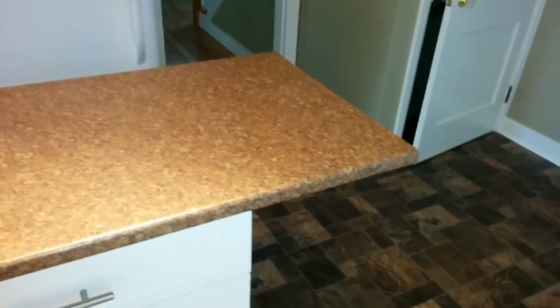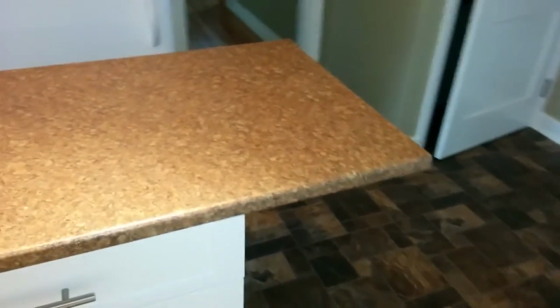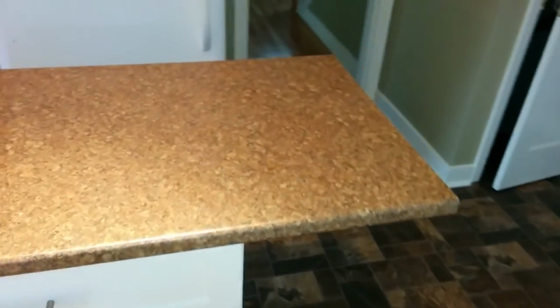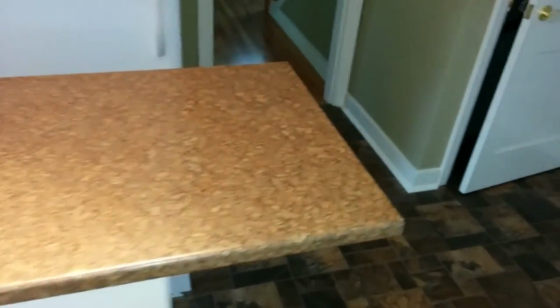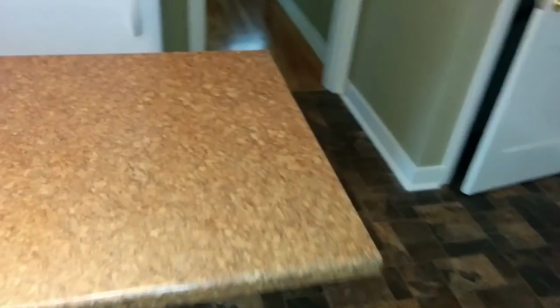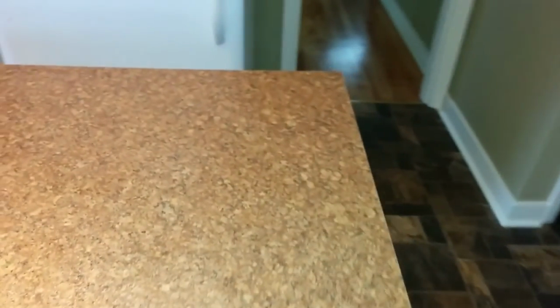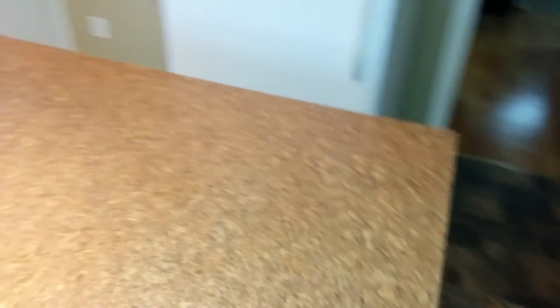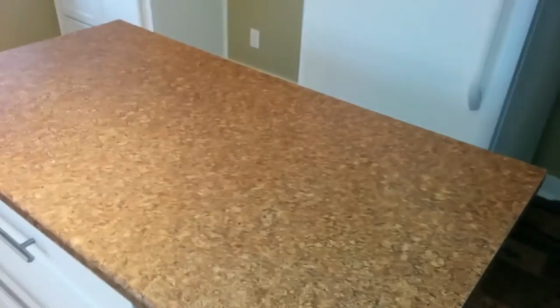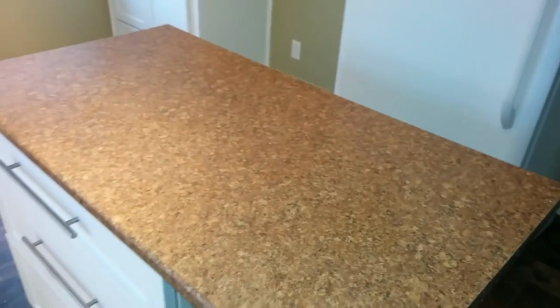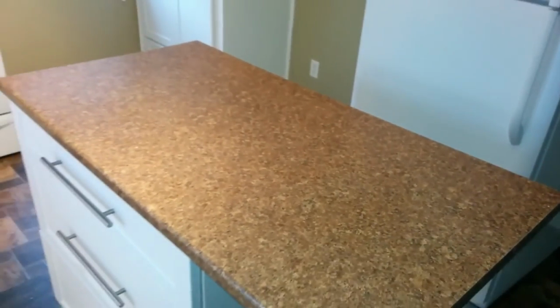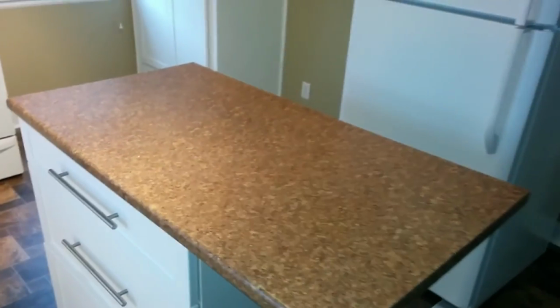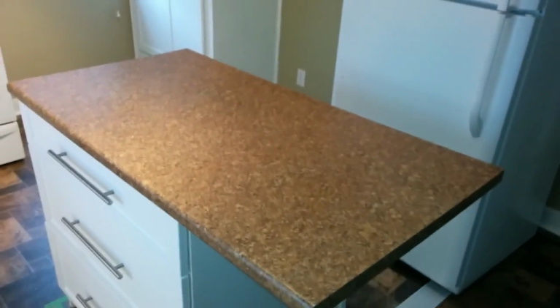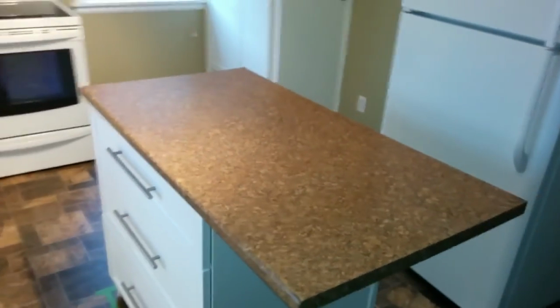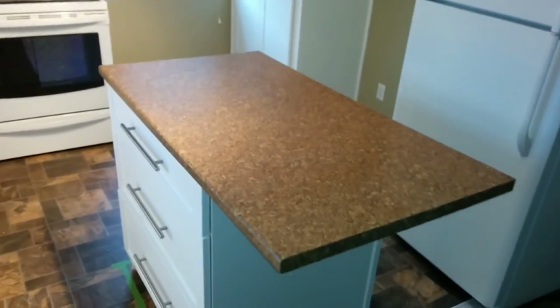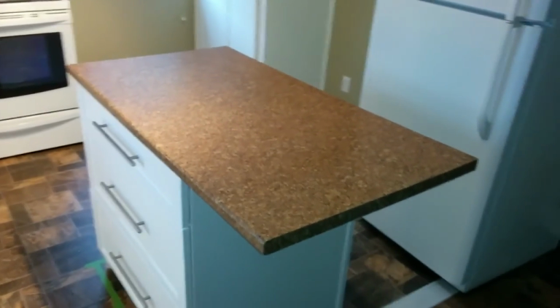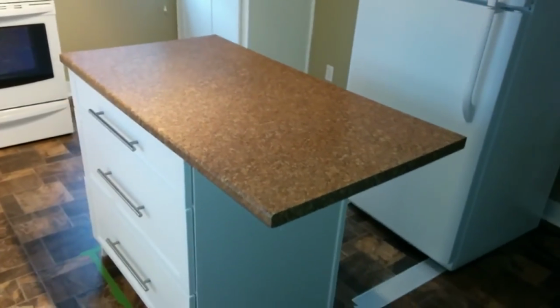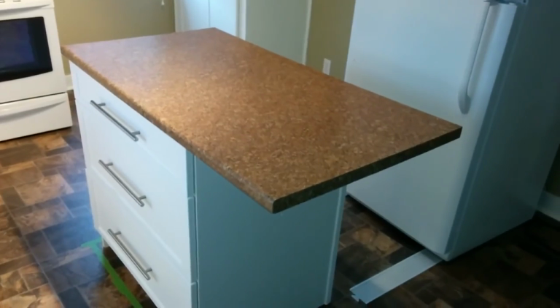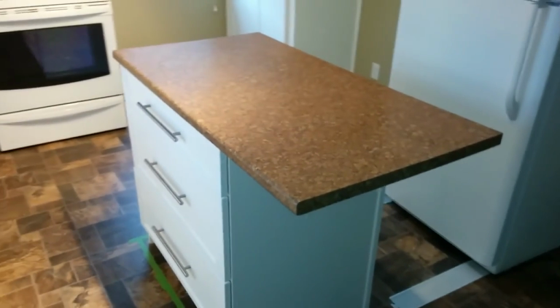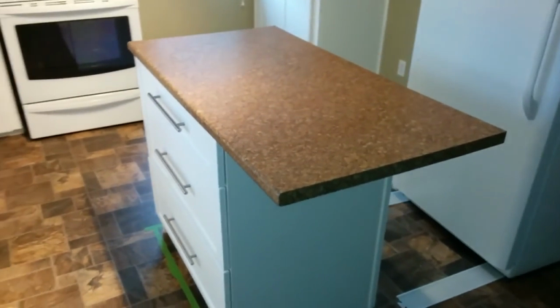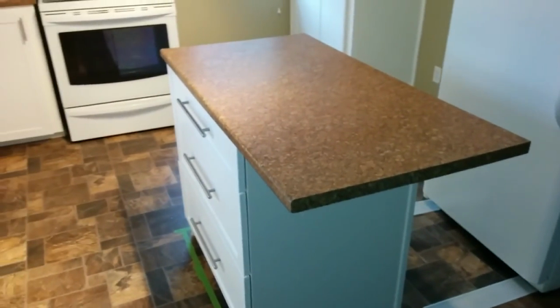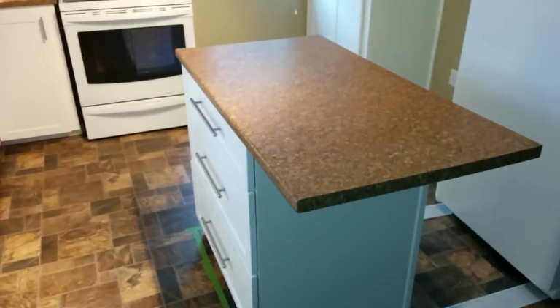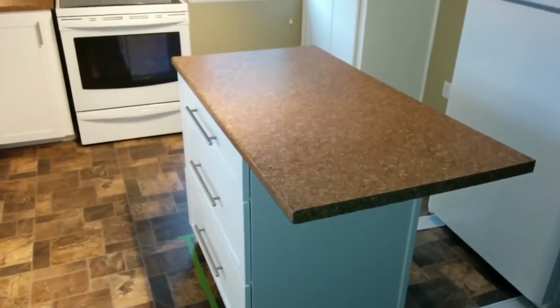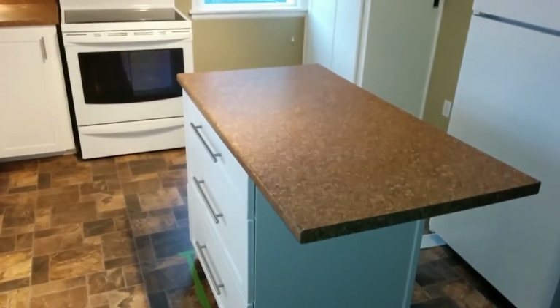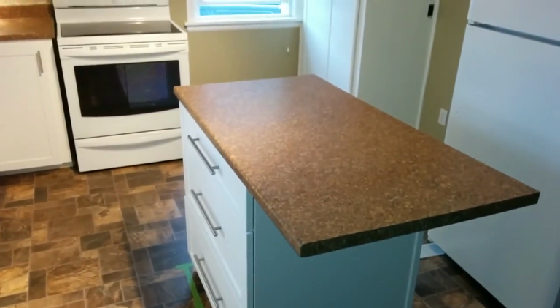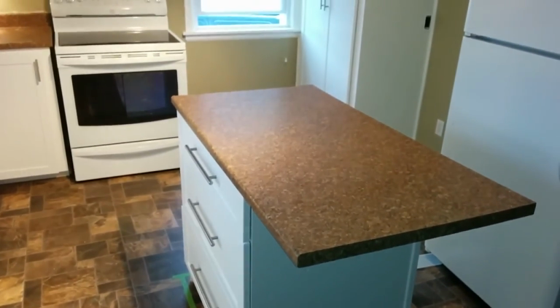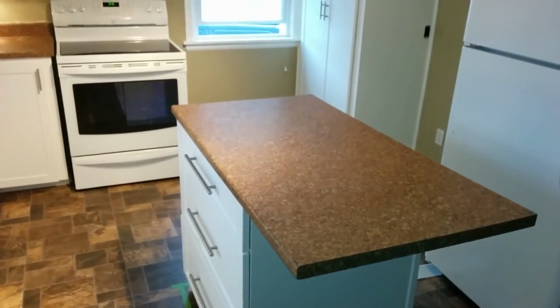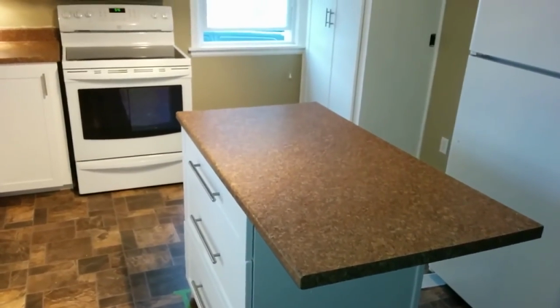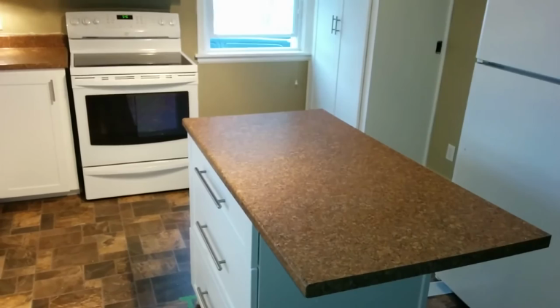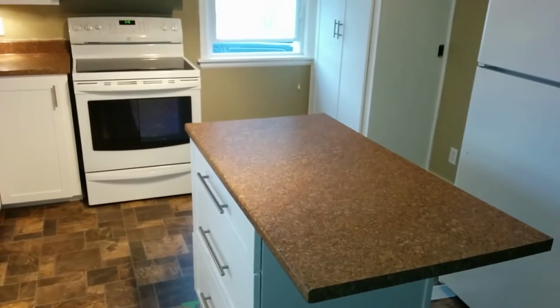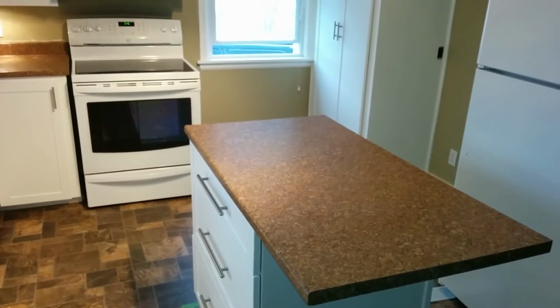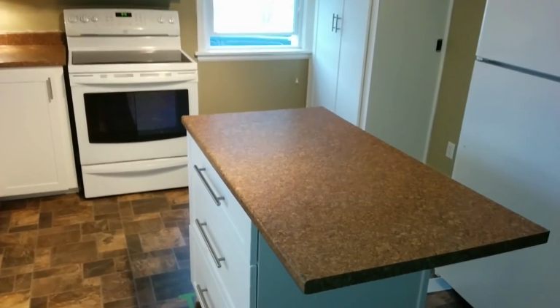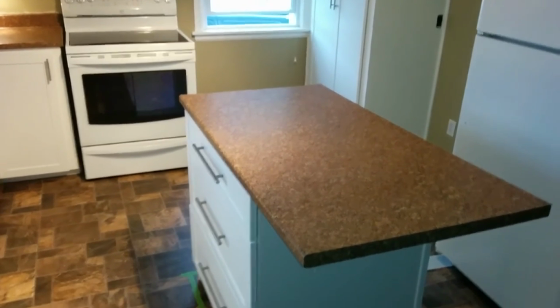This kitchen took me four days to do. The cabinets were white before but they were just painted and the paint was chipping, therefore it wasn't a real good finishing job — it was about three years ago that they had this kitchen painted.